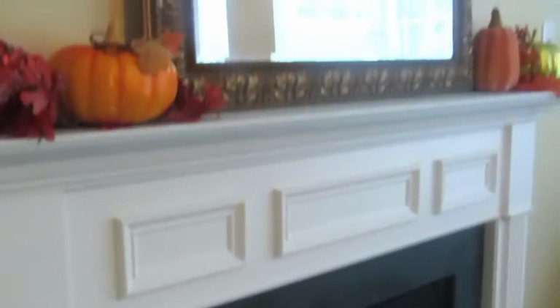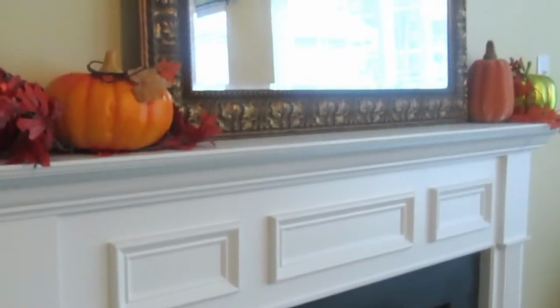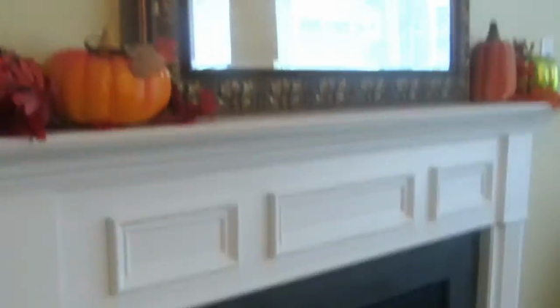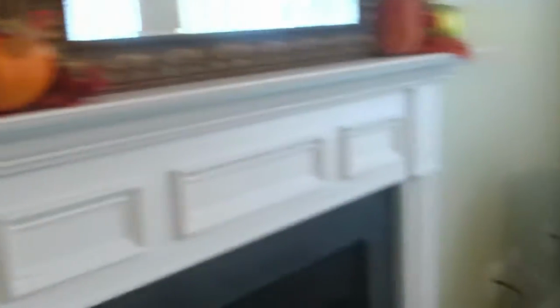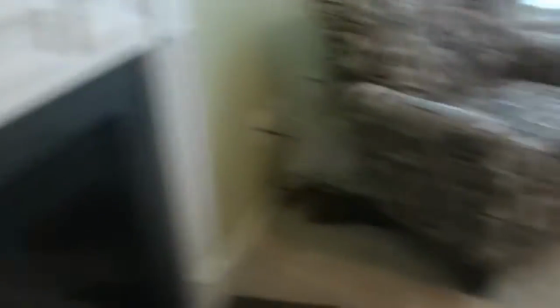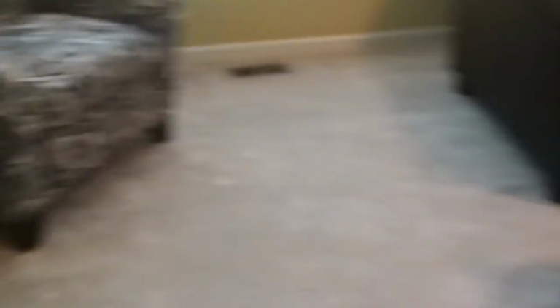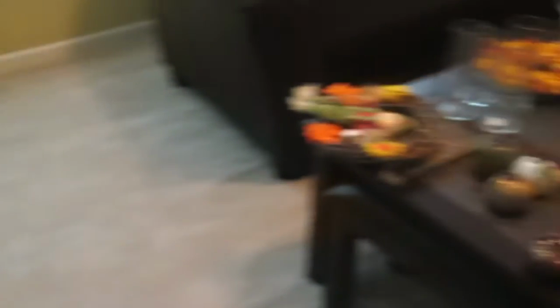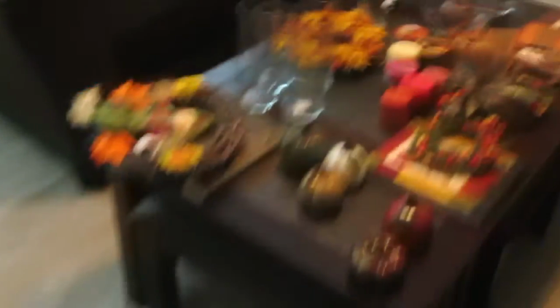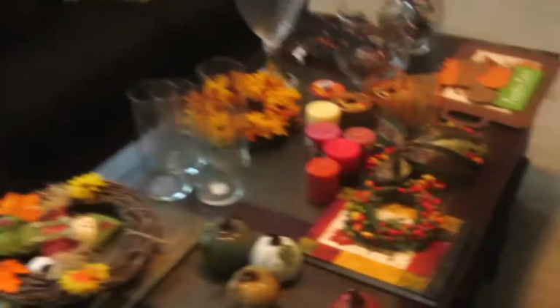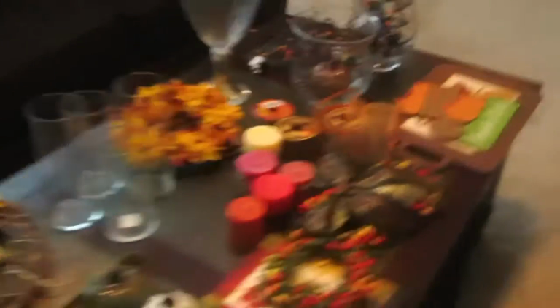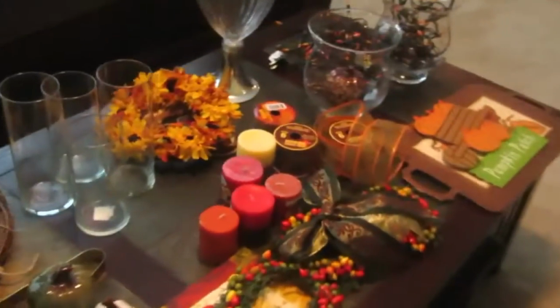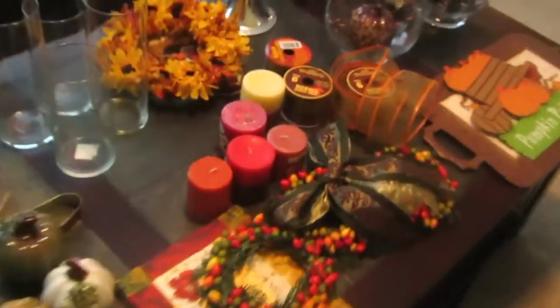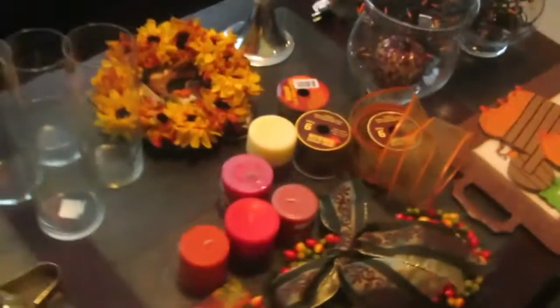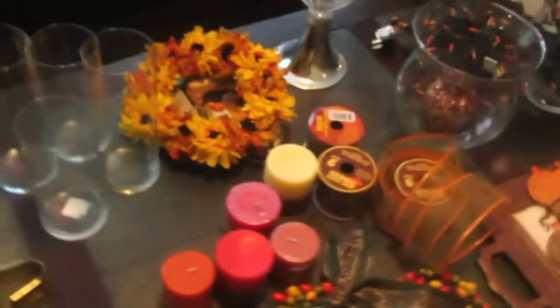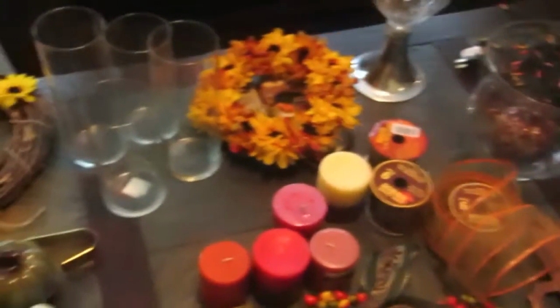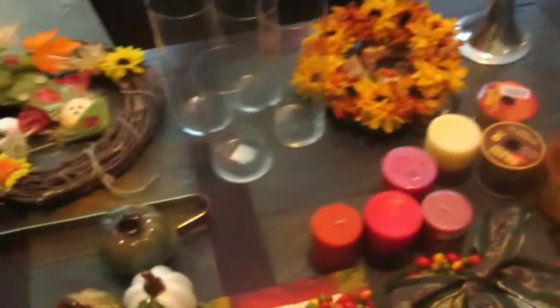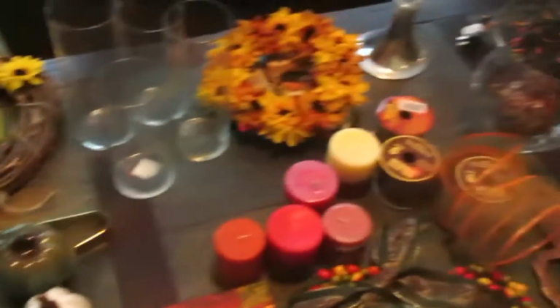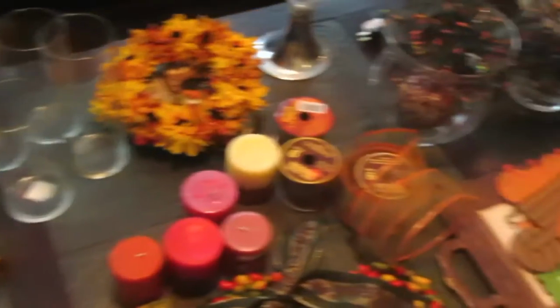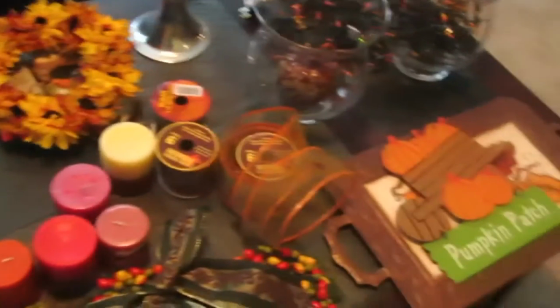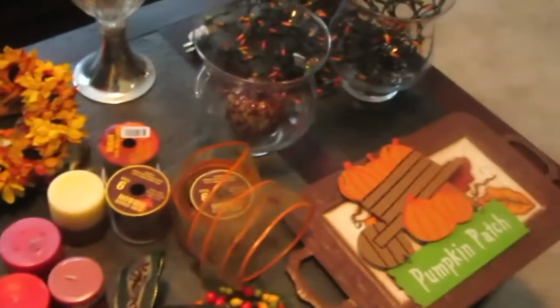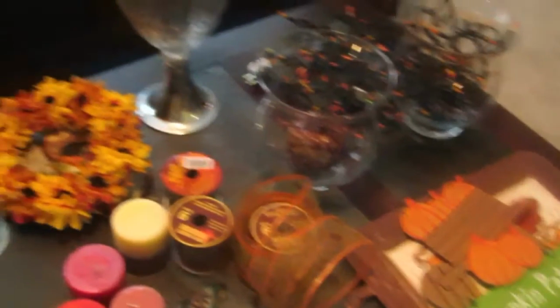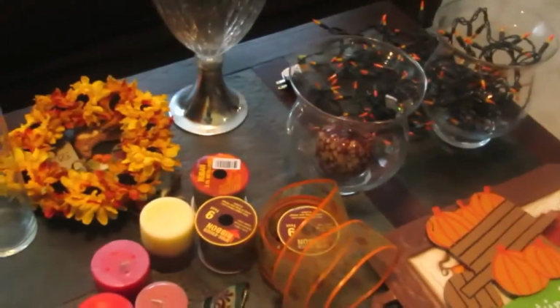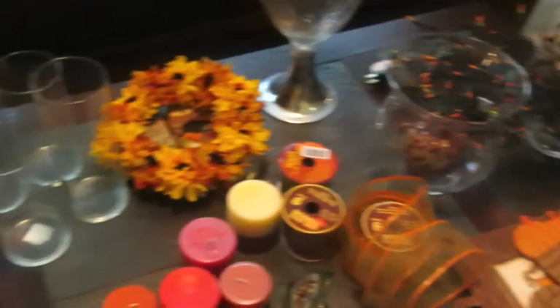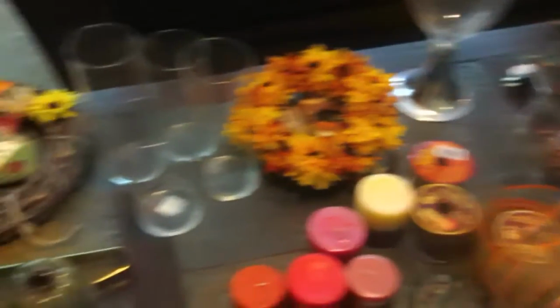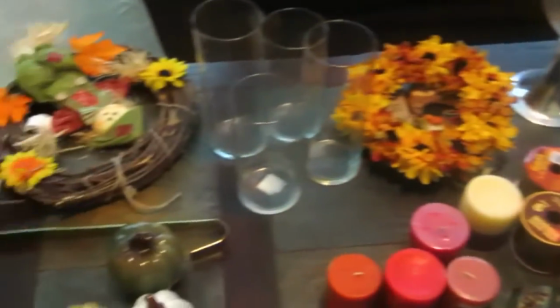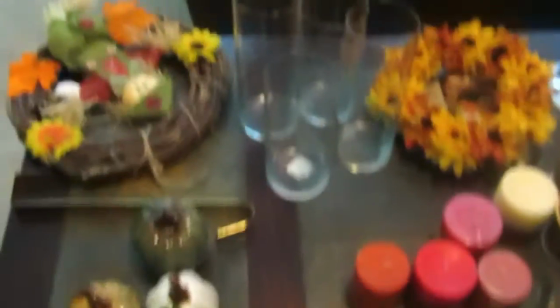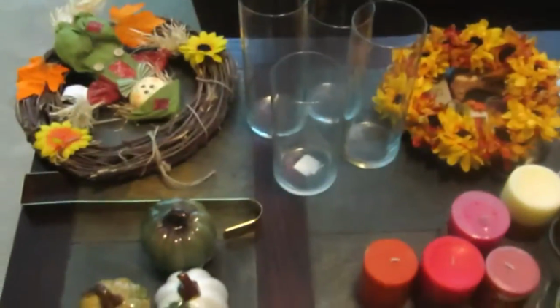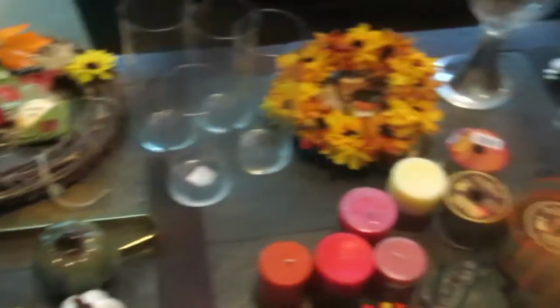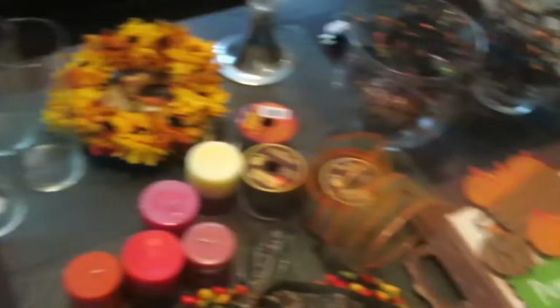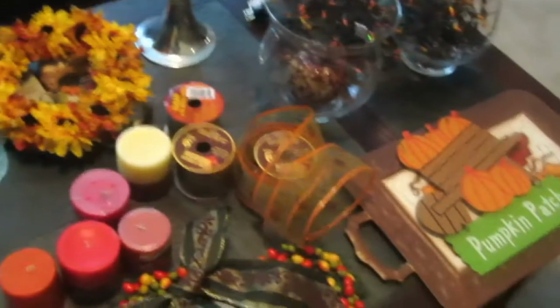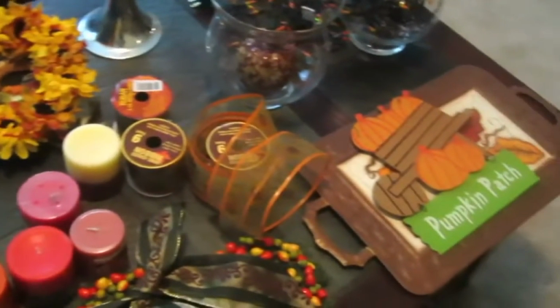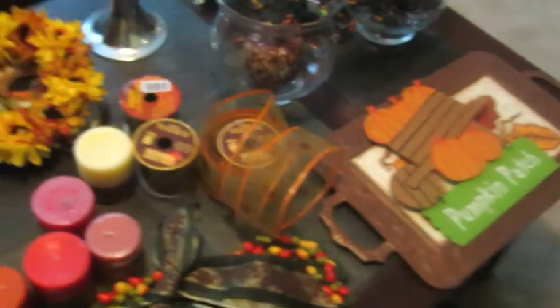I hope you enjoyed all of these ideas. I am going to get started decorating and I hope you'll do the same. Alright, thank you so much. Have a wonderful day and I will see you next time.